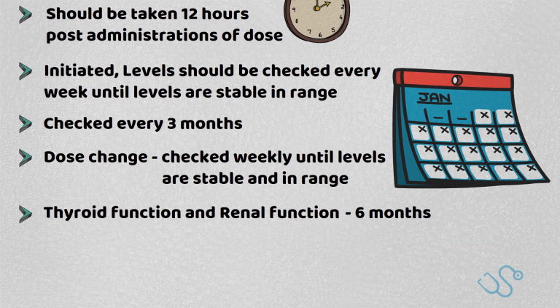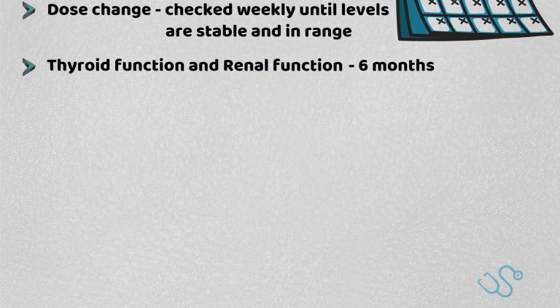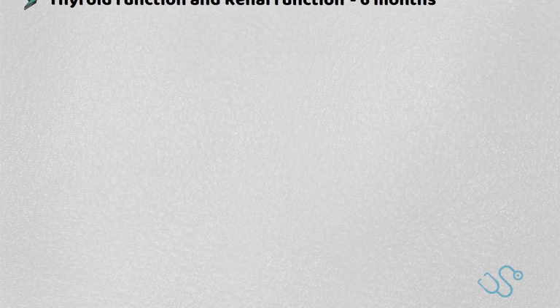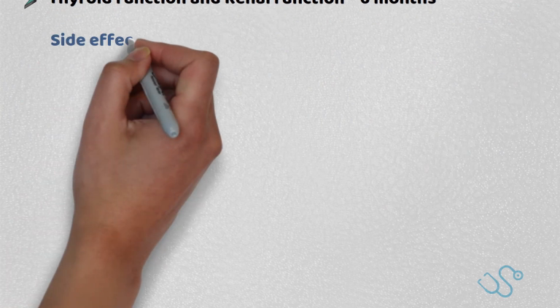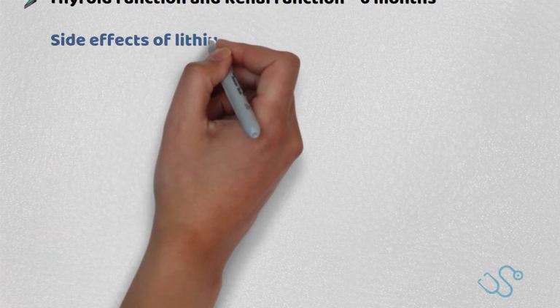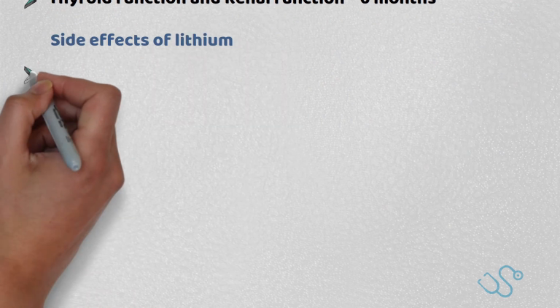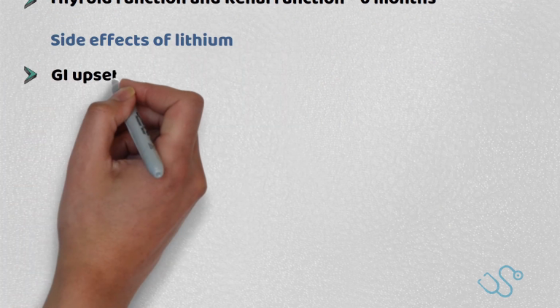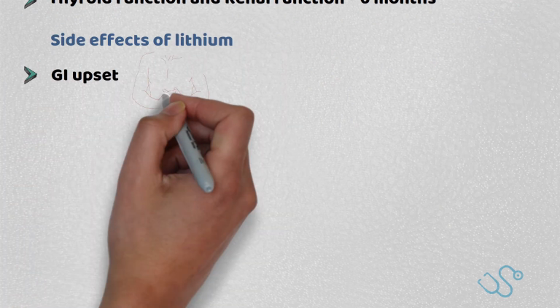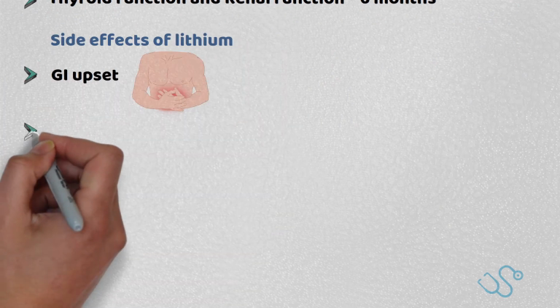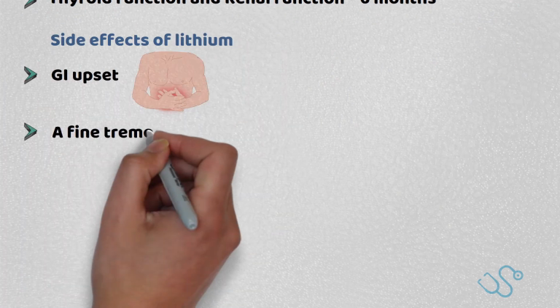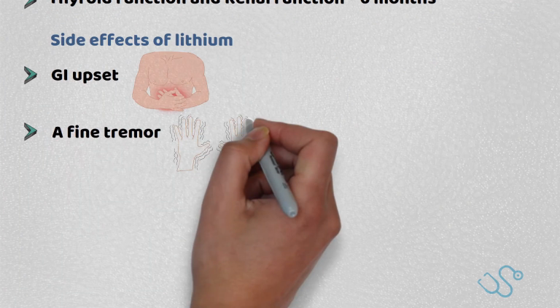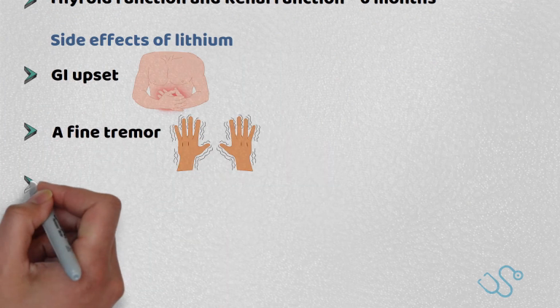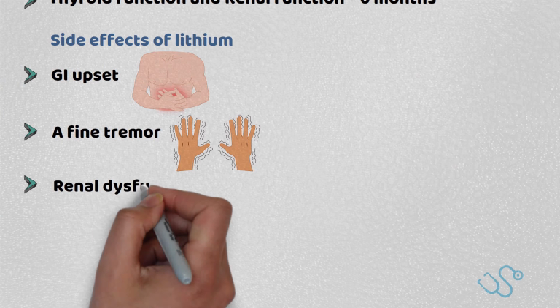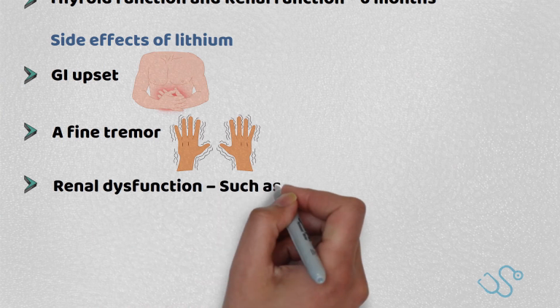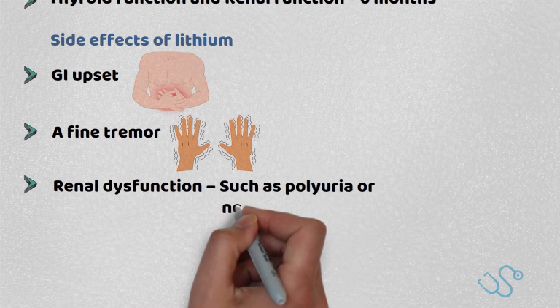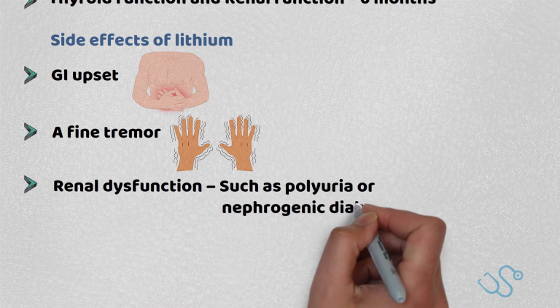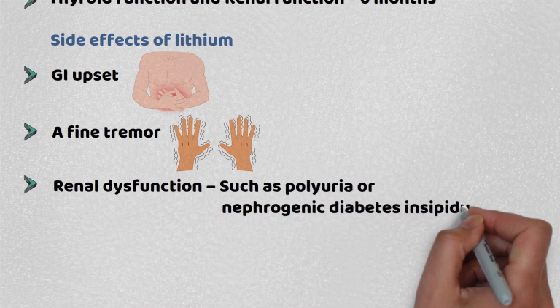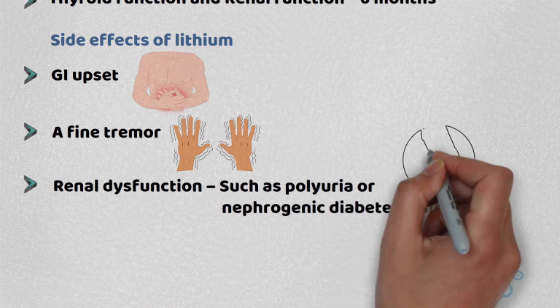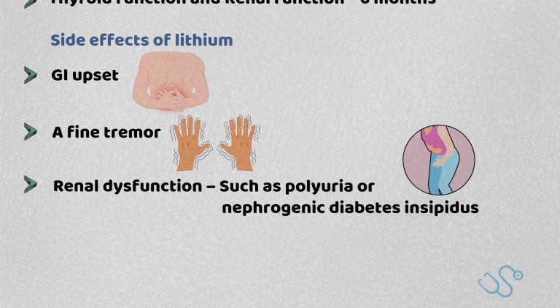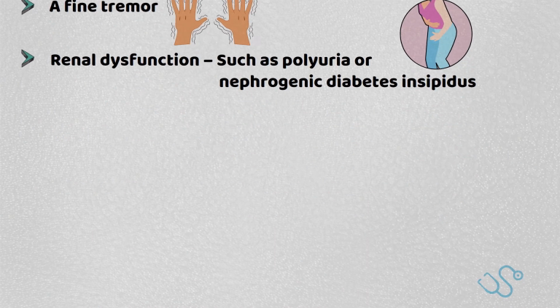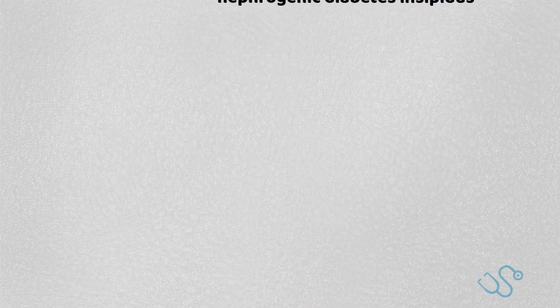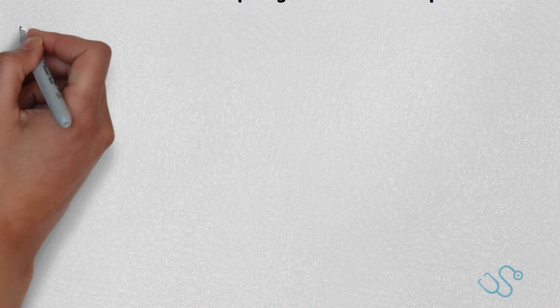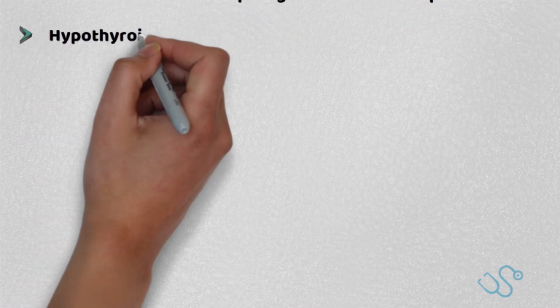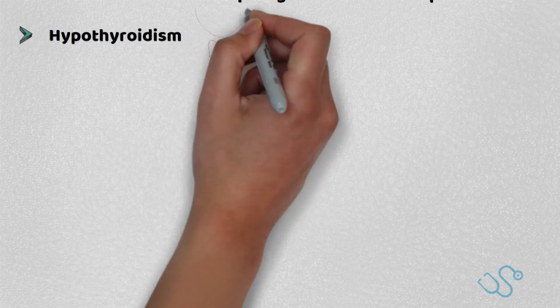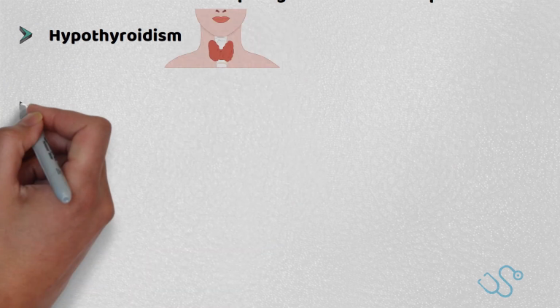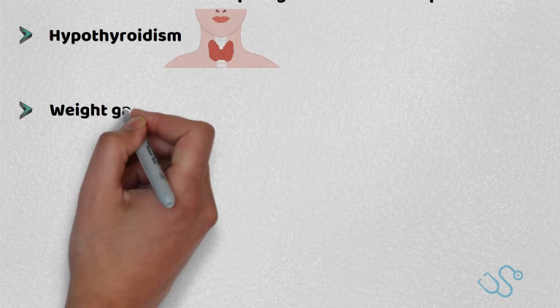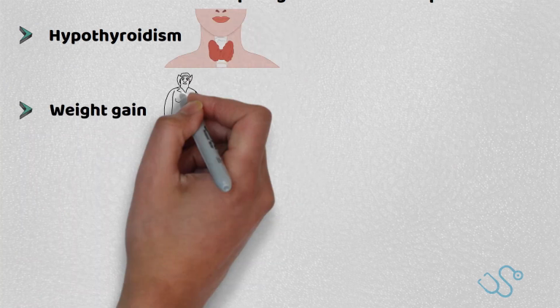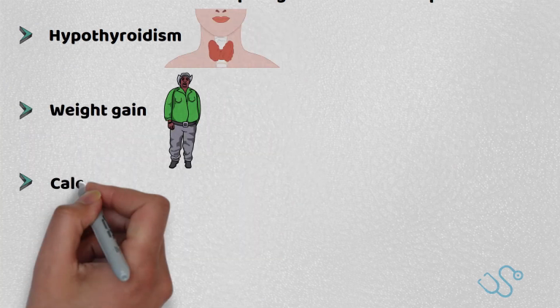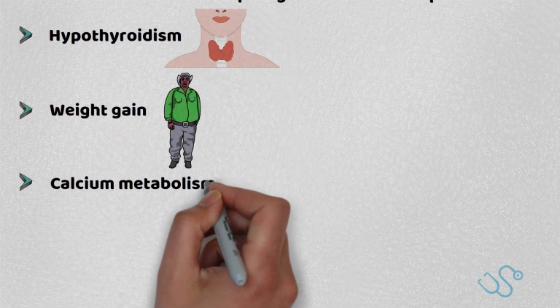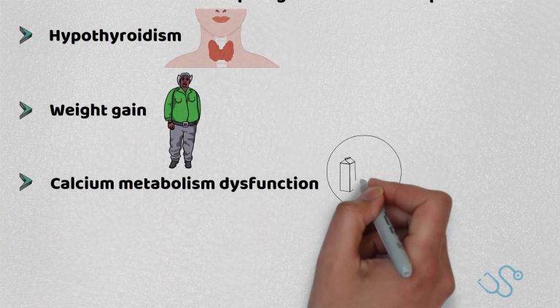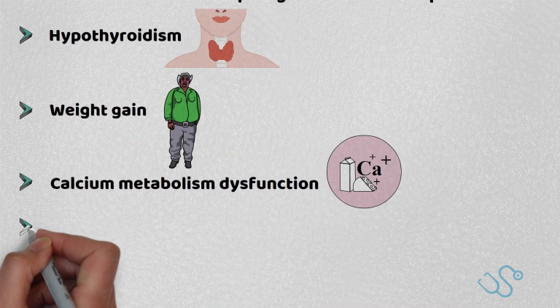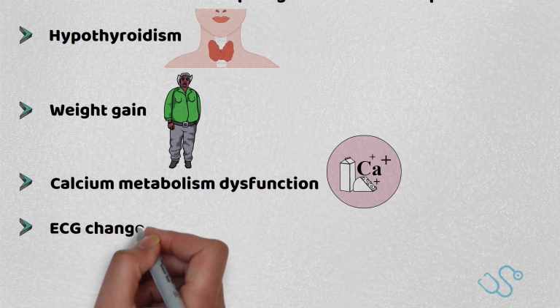Some of the more common side effects of lithium include GI upset, a fine tremor, renal dysfunction such as polyuria or nephrogenic diabetes insipidus, hypothyroidism, weight gain, calcium metabolism dysfunction, and ECG changes such as T wave inversion.